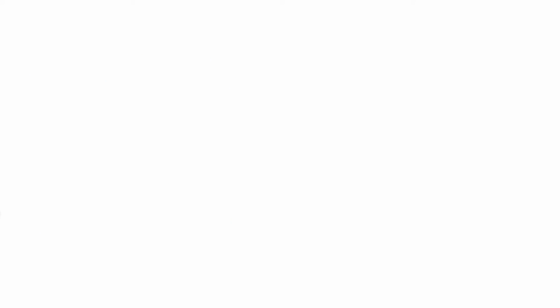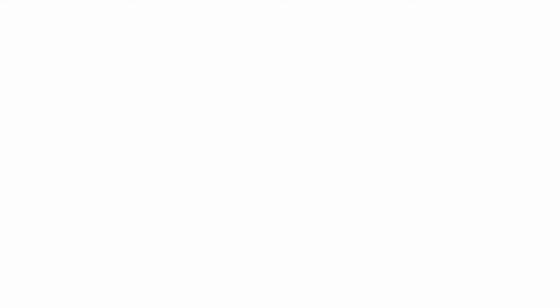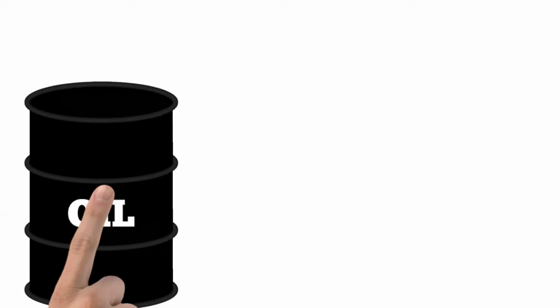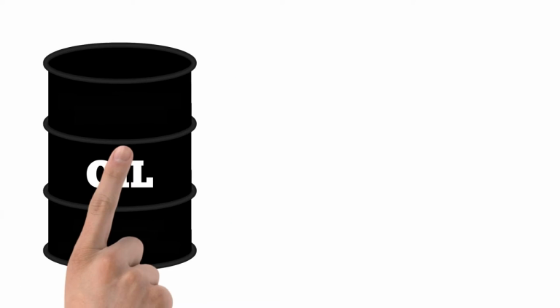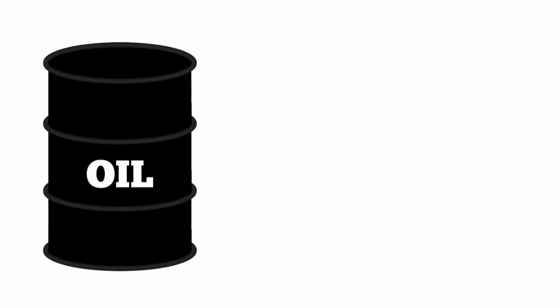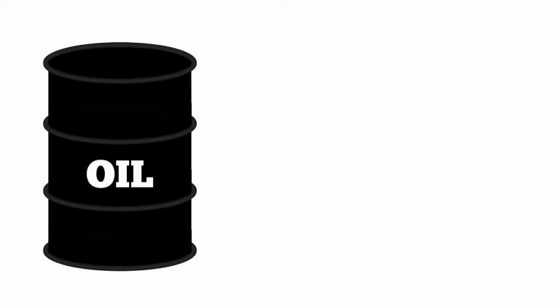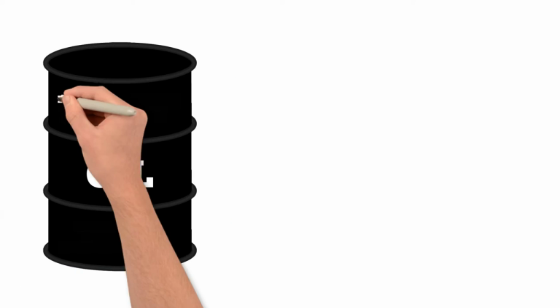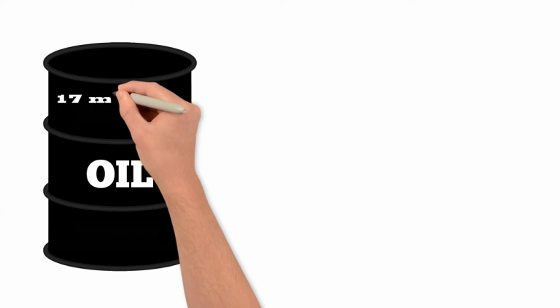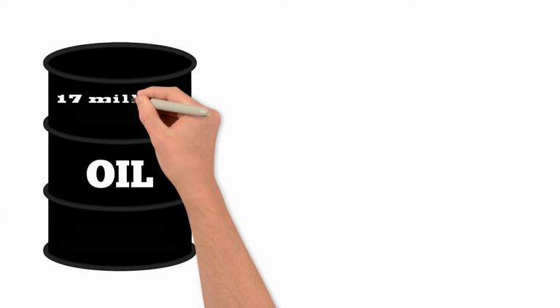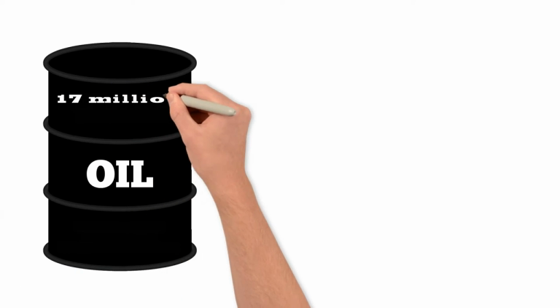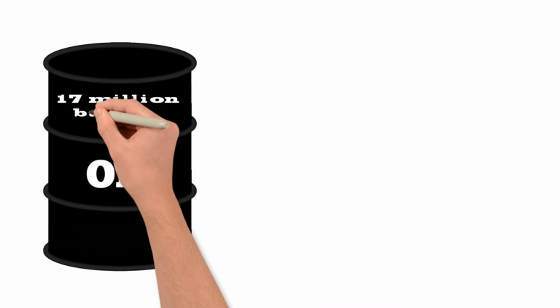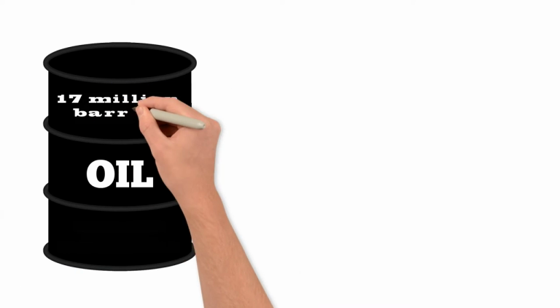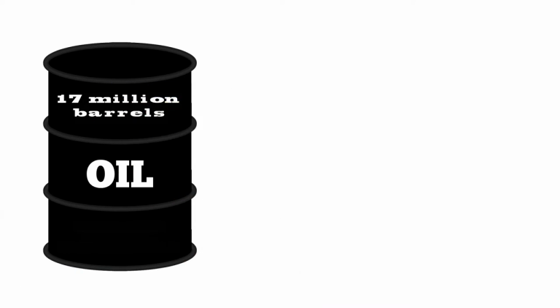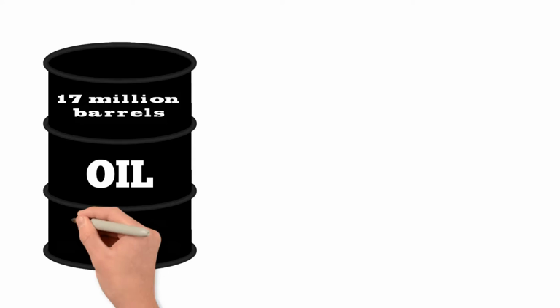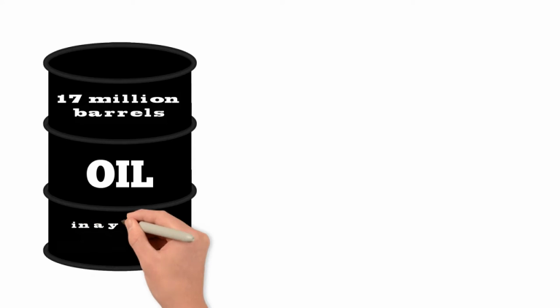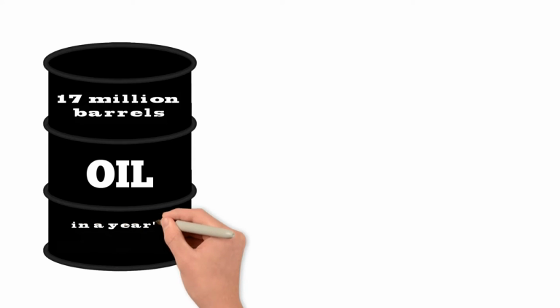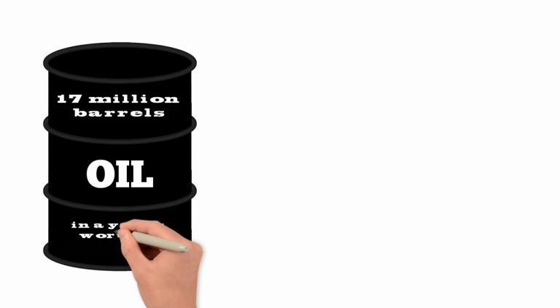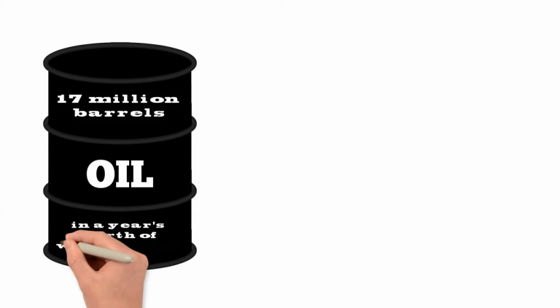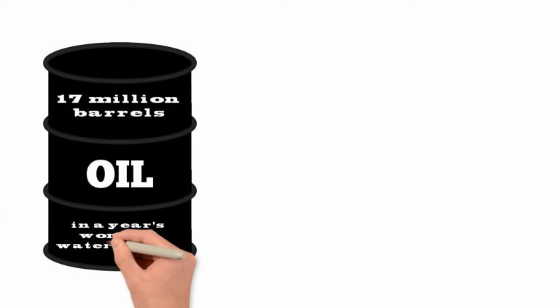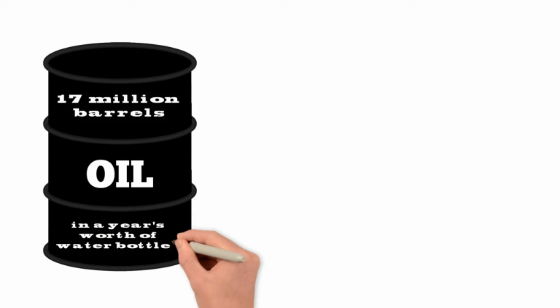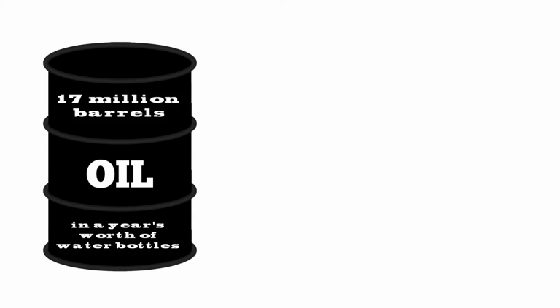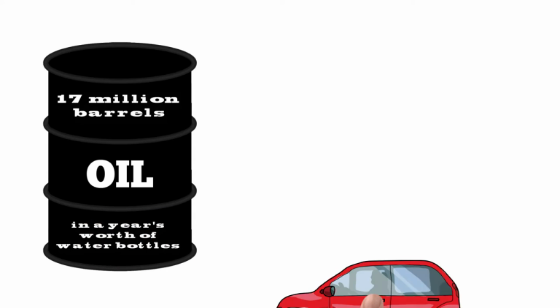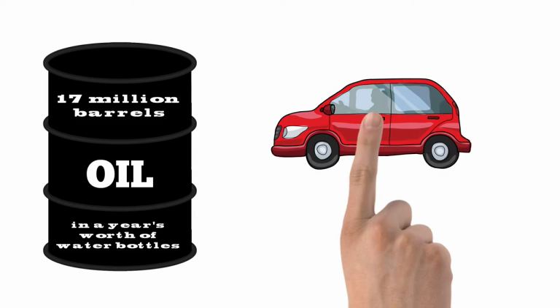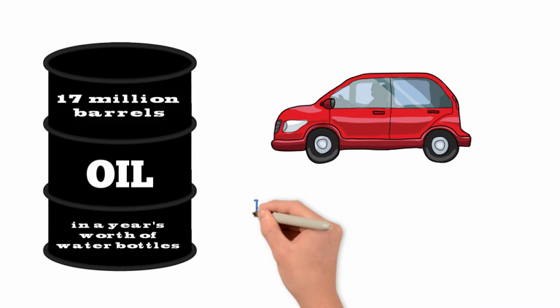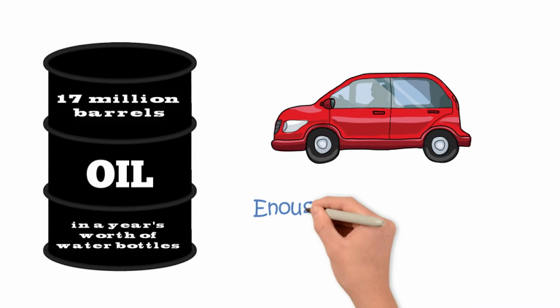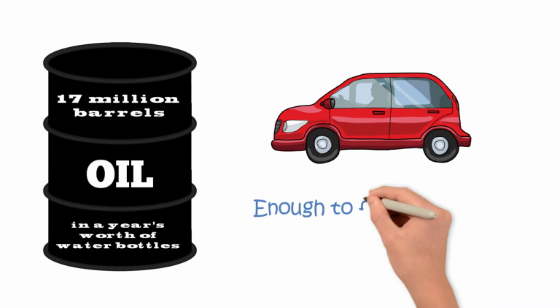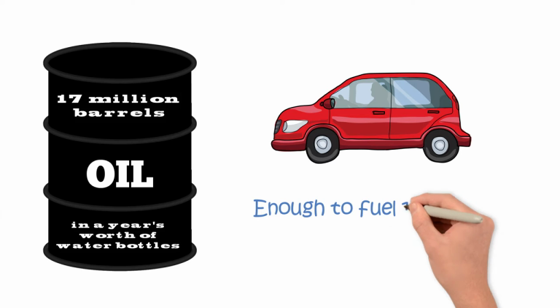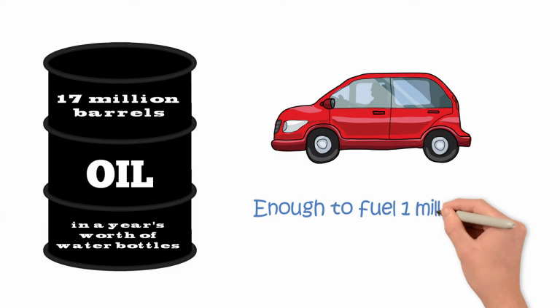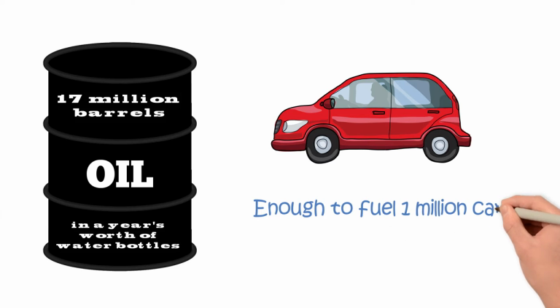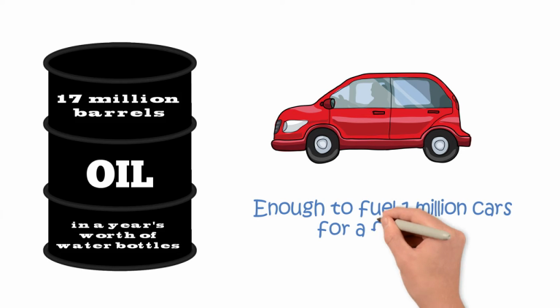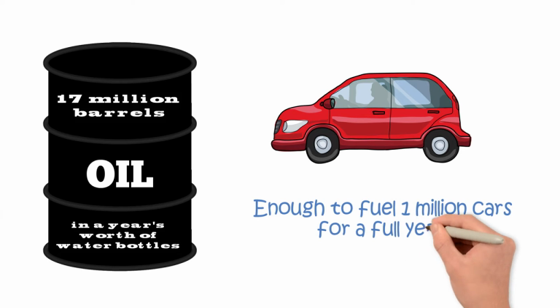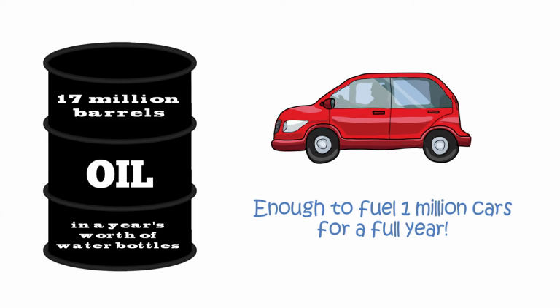And it's not just excessive water use. 17 million barrels of oil are used in the production of a year's worth of plastic water bottles — that's enough to fuel a million cars for a full year.